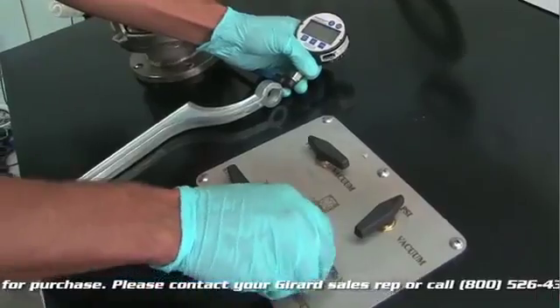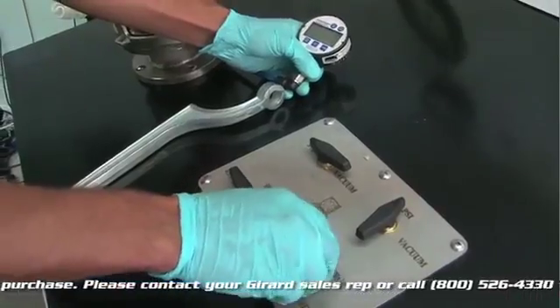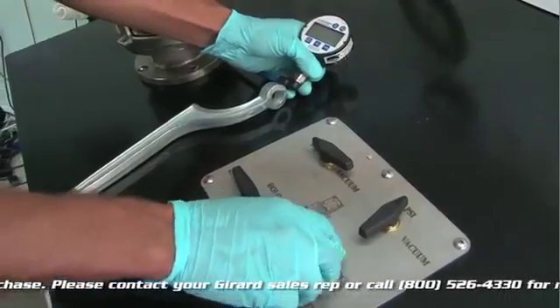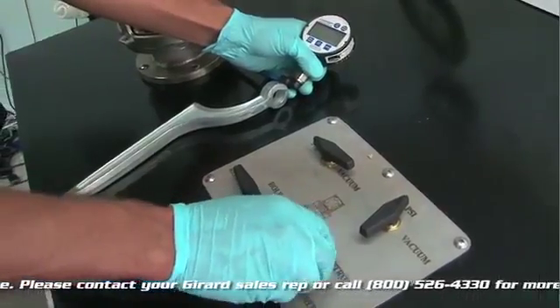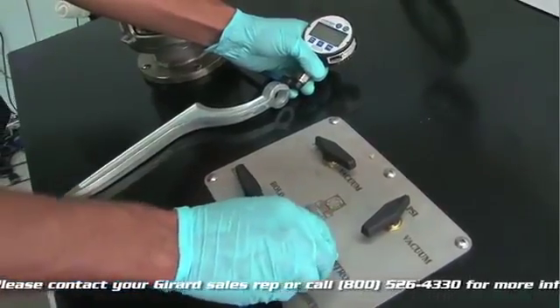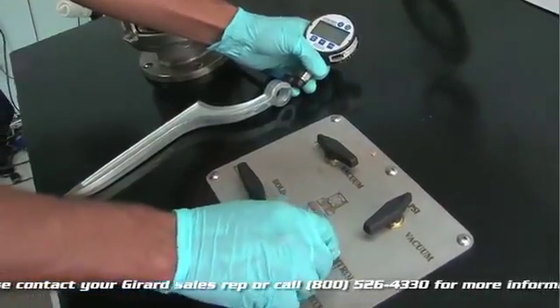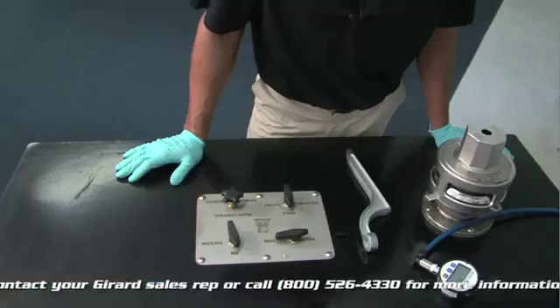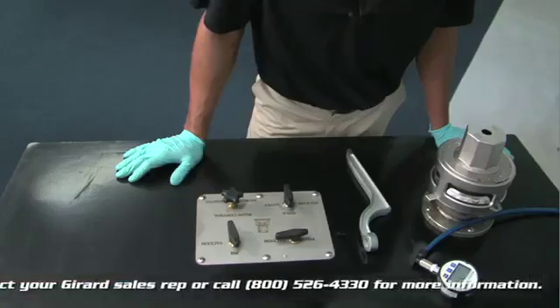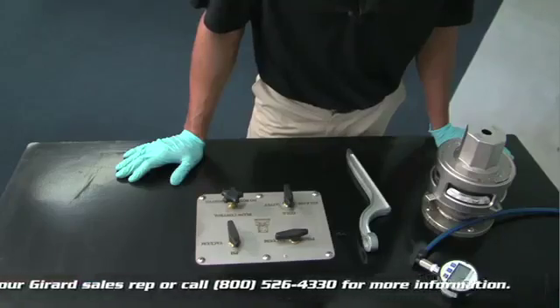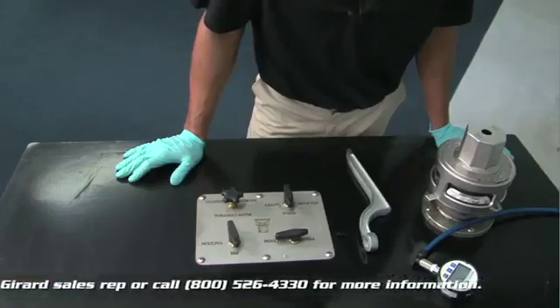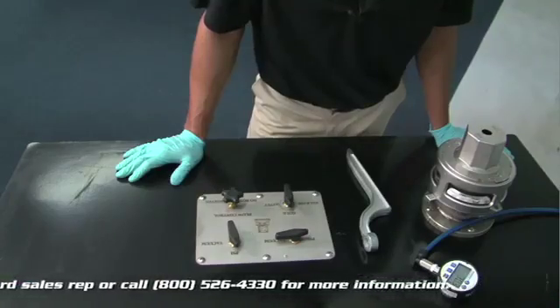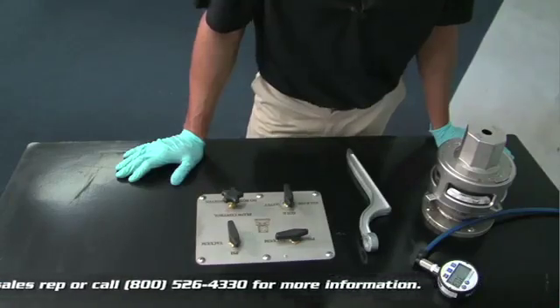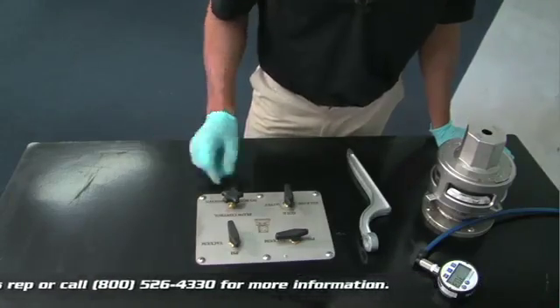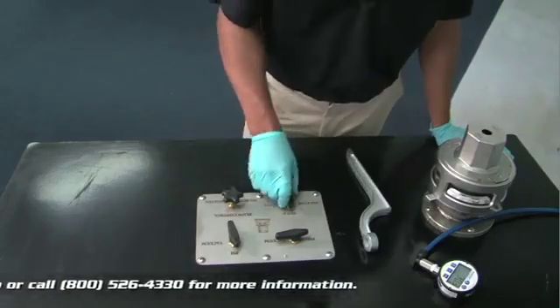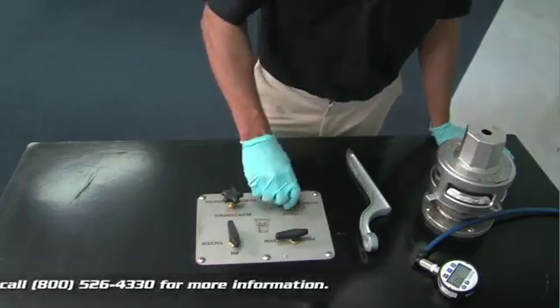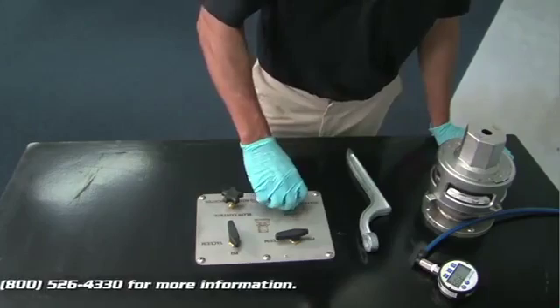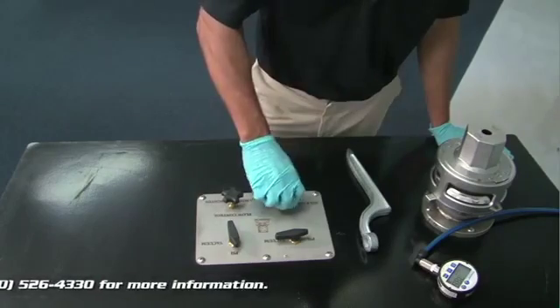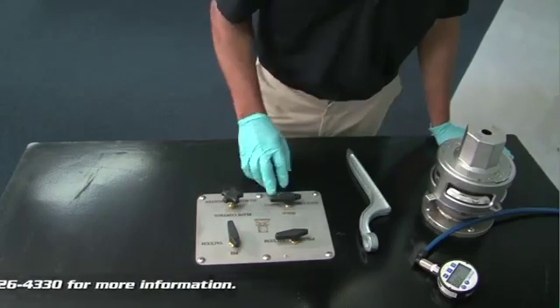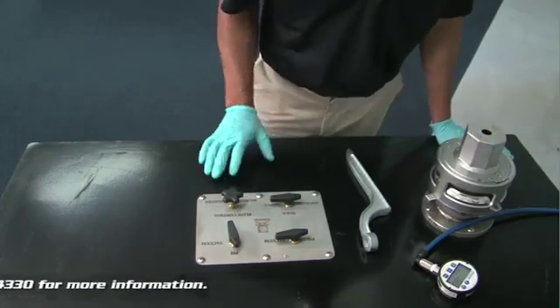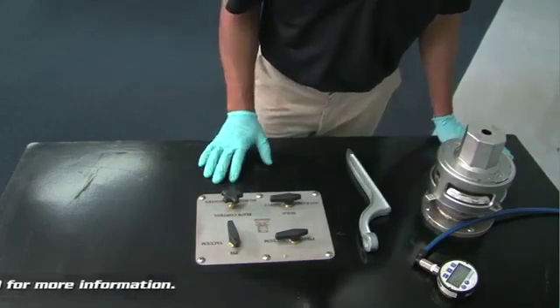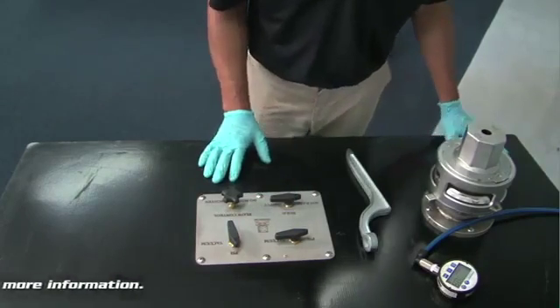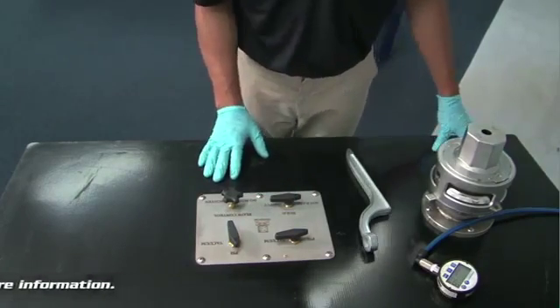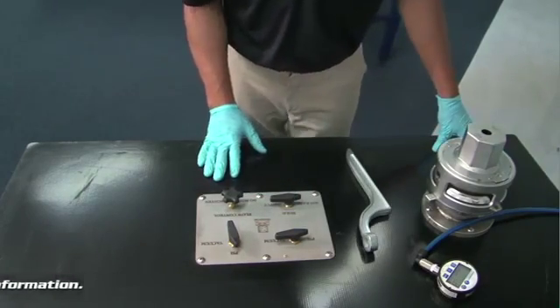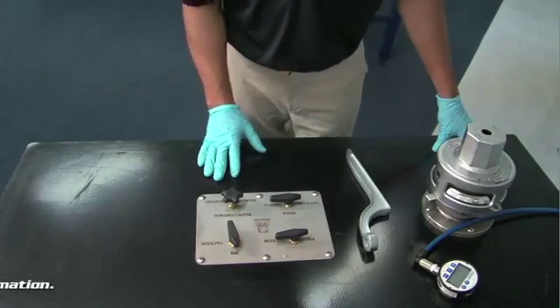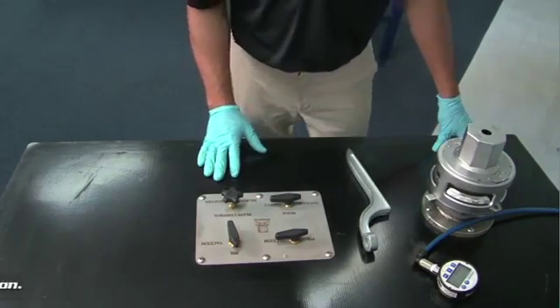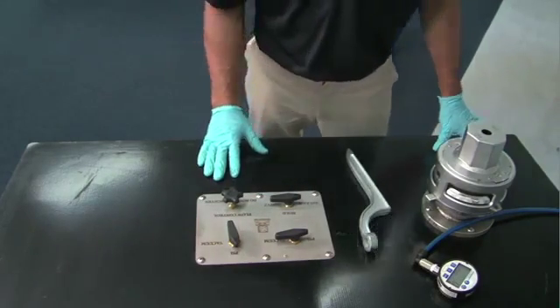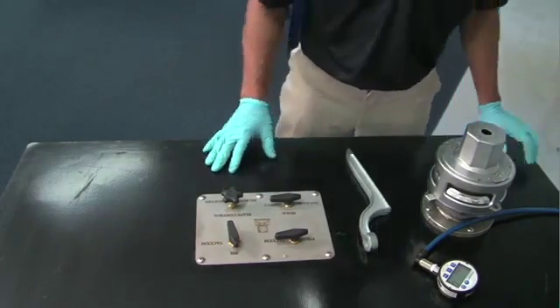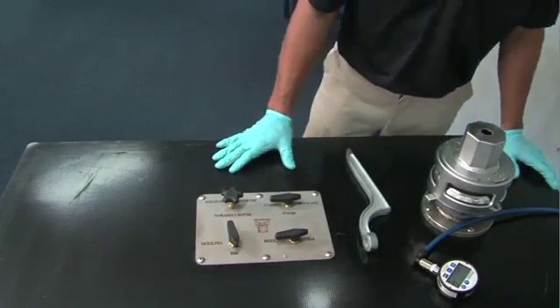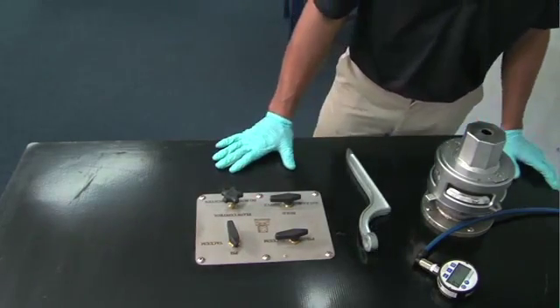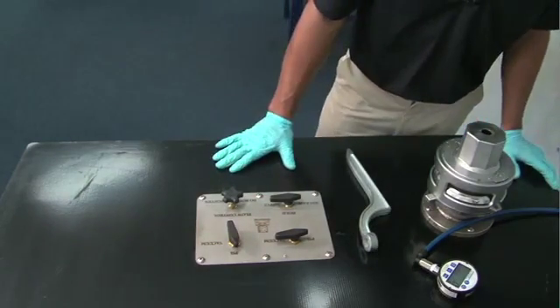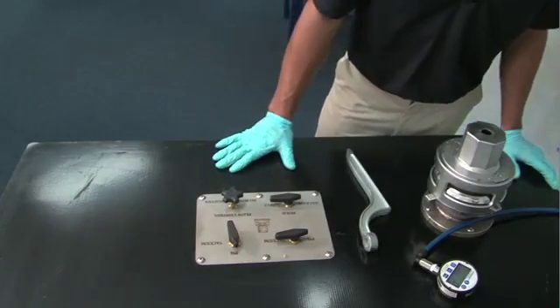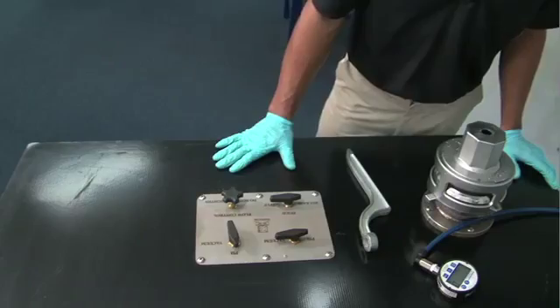You want to leave it there for at least 30 seconds. Once it held pressure for 30 seconds, you can relieve the pressure. At this point, the DOT 407 25-pound relief vent has passed the test.